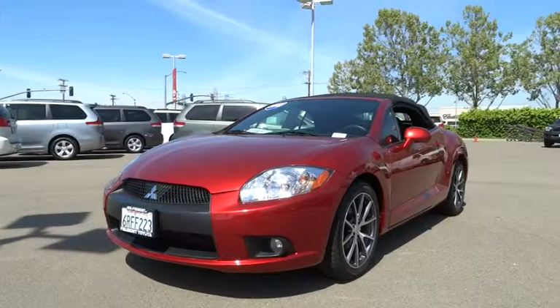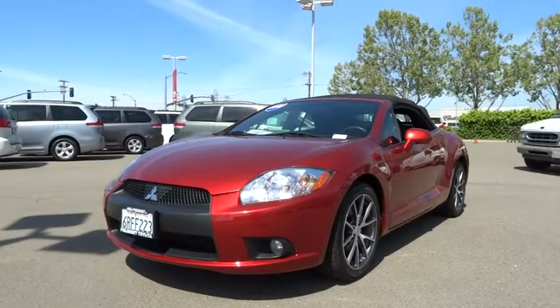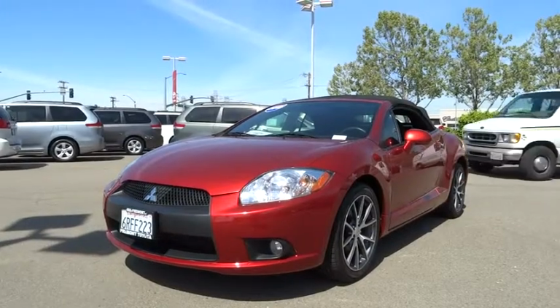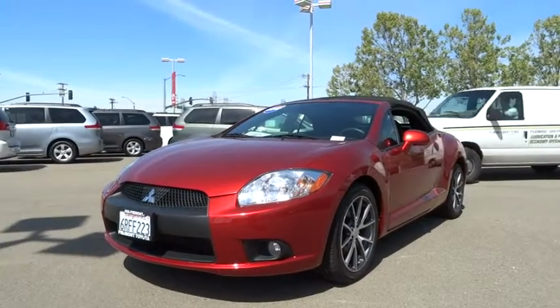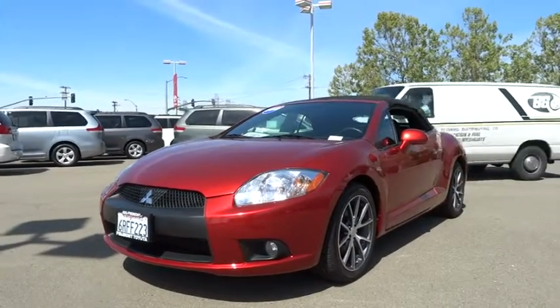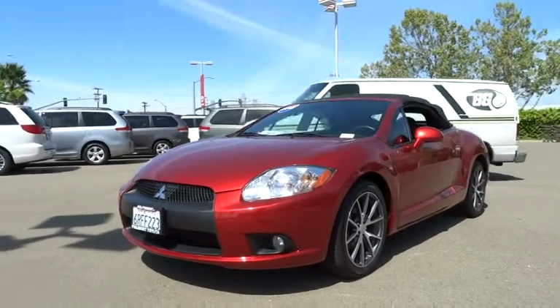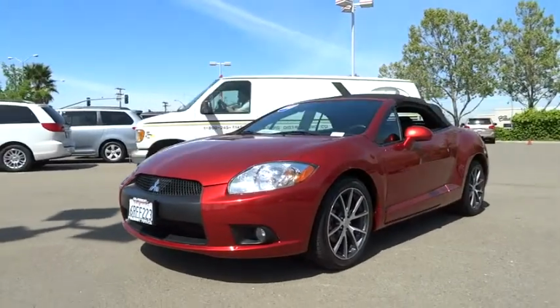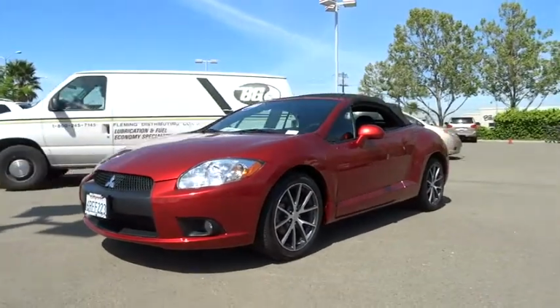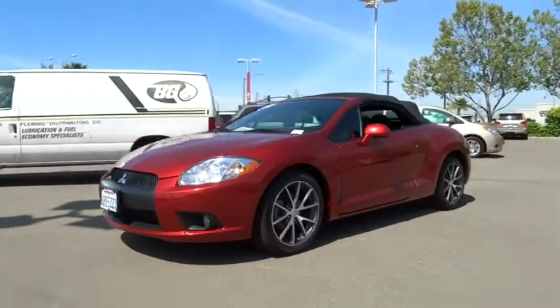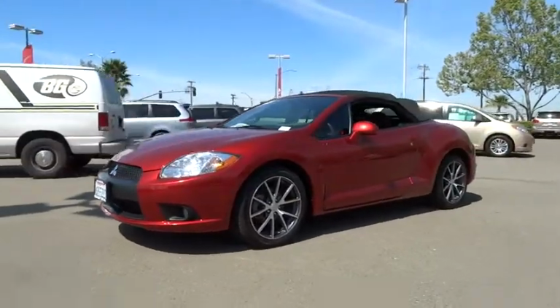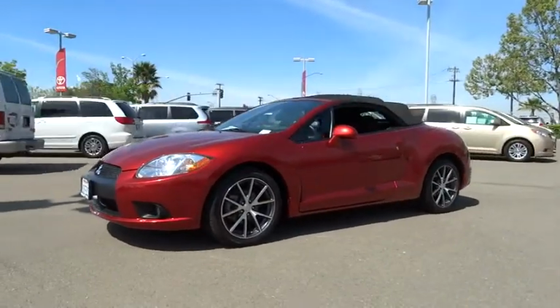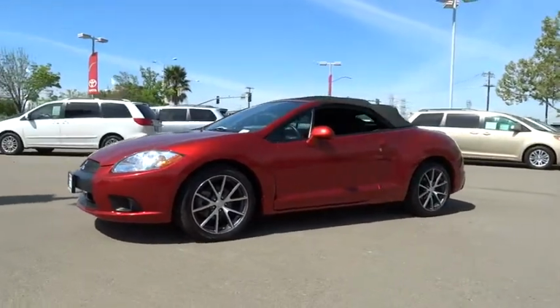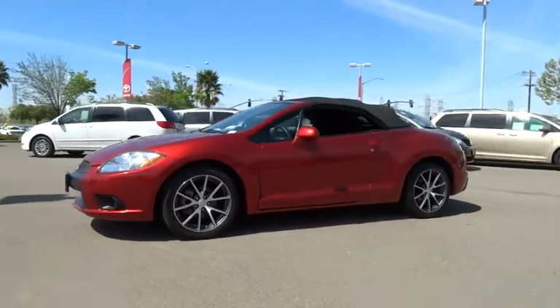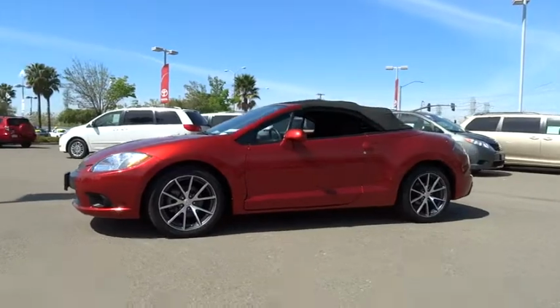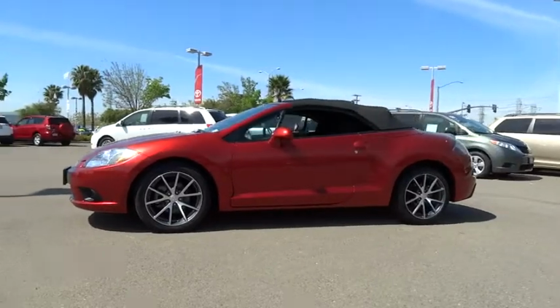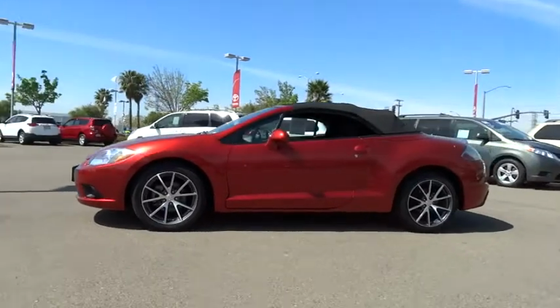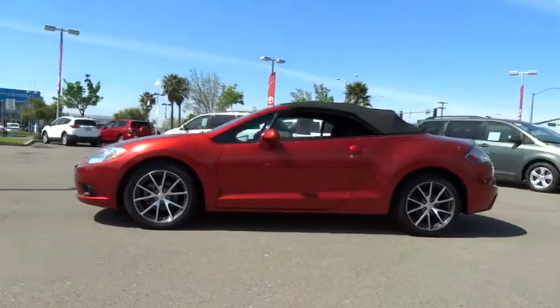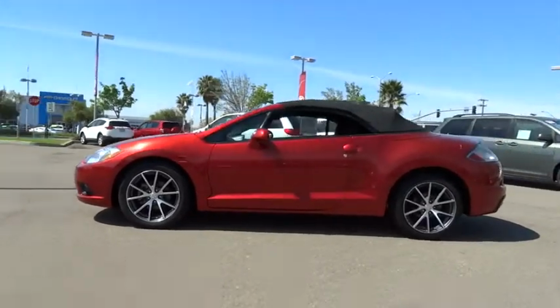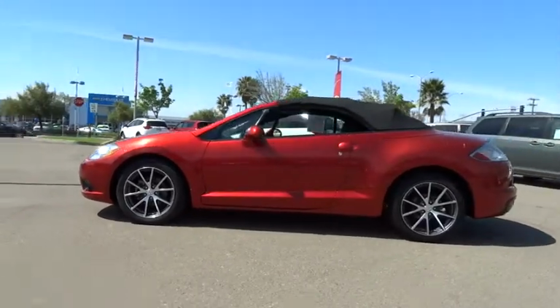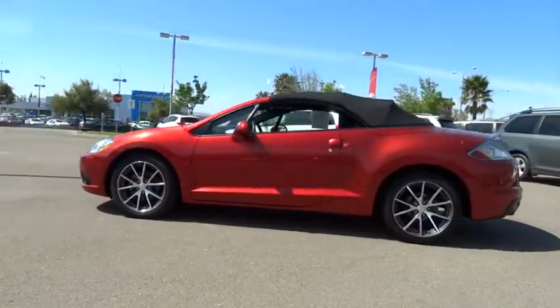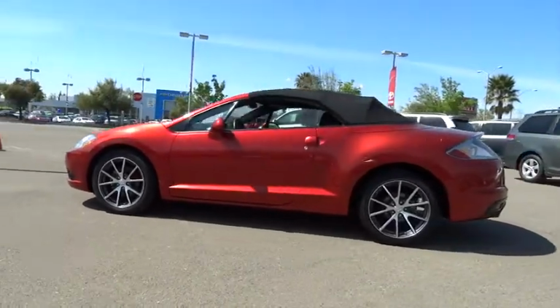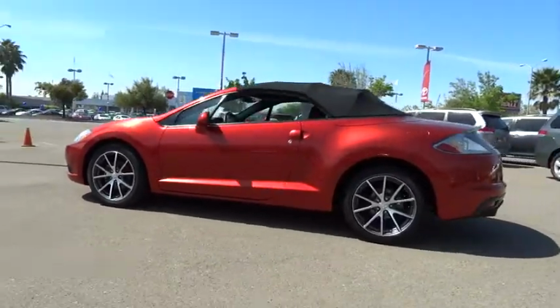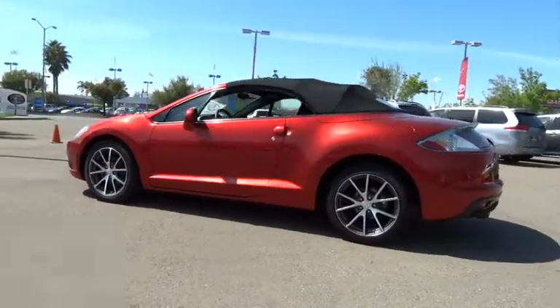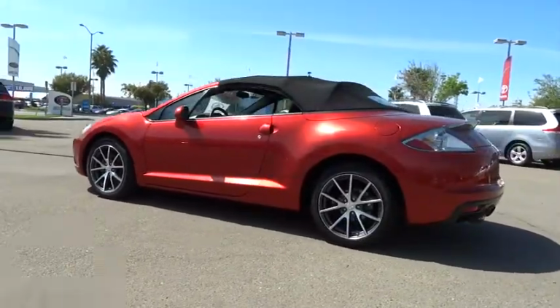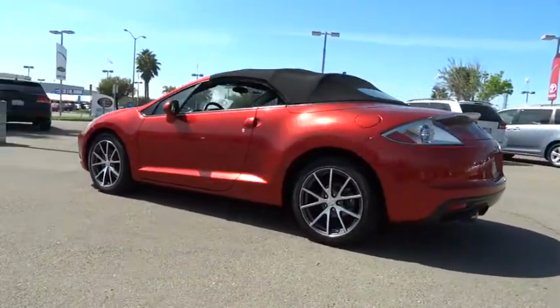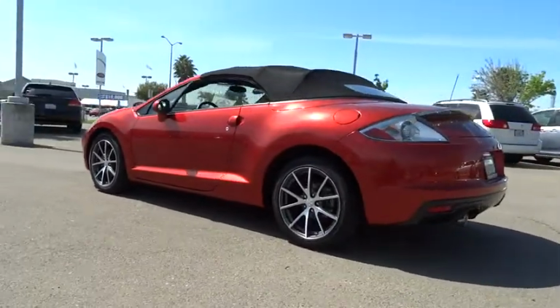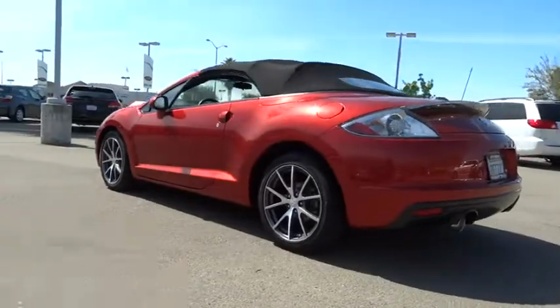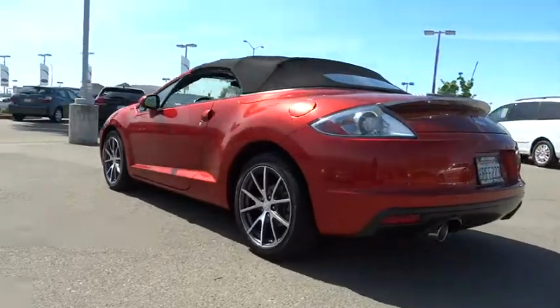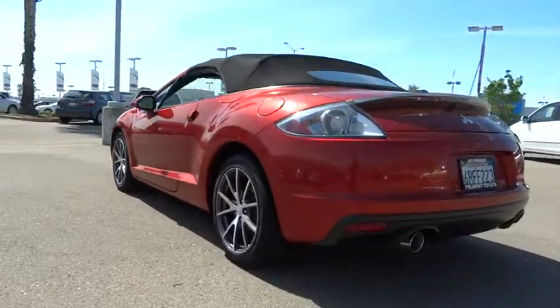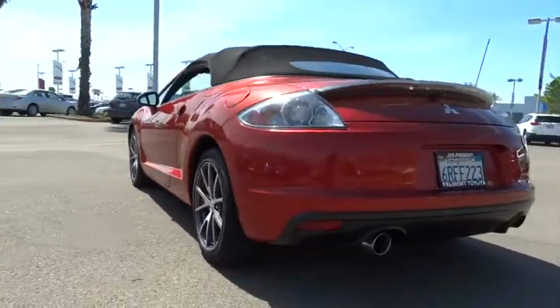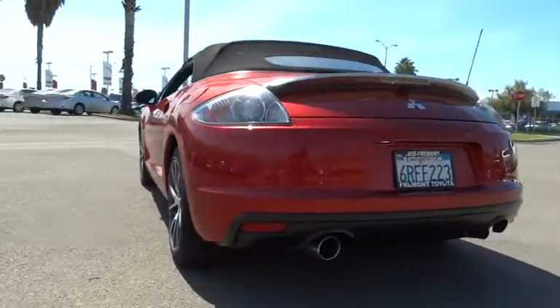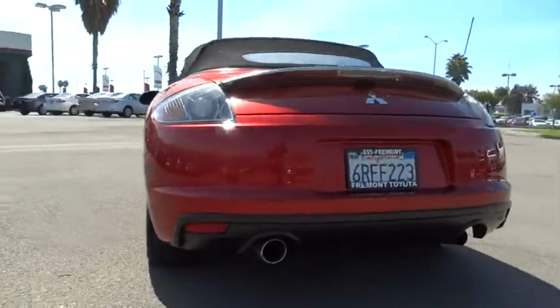2012 Eclipse, fully loaded with far more bang for your buck than most vehicles in its class. The Eclipse combines brute power with exotic design, giving sports car enthusiasts the best of both worlds.